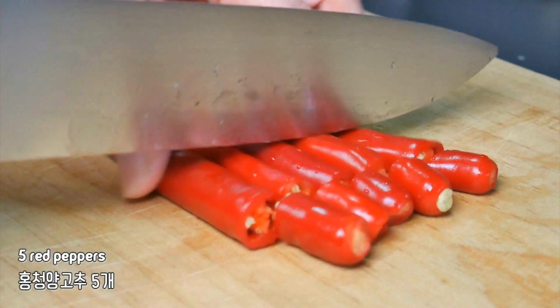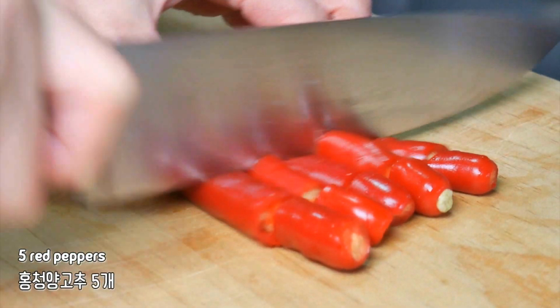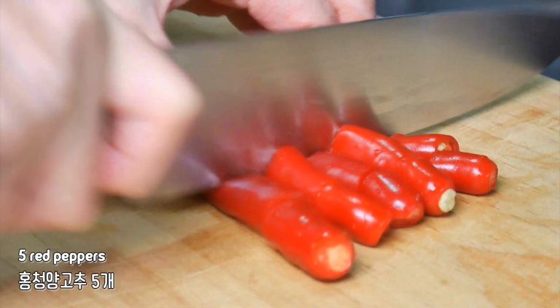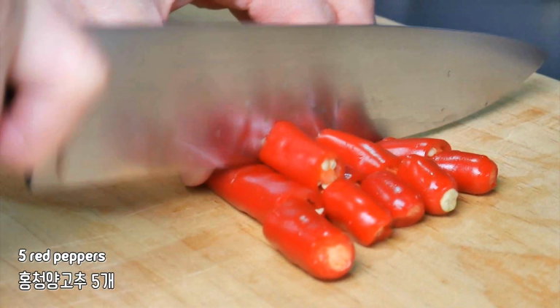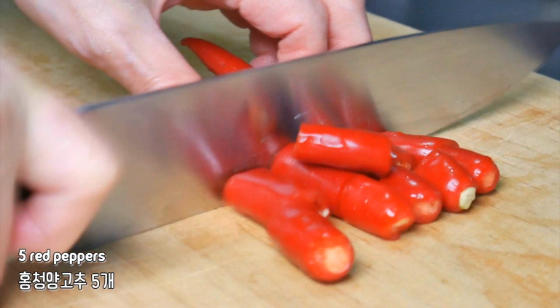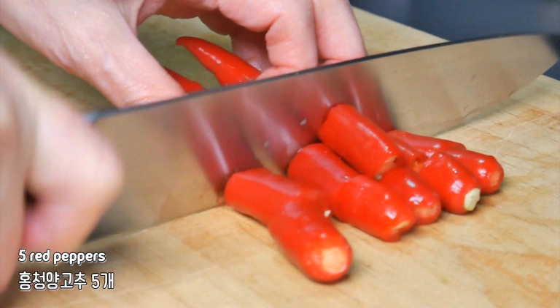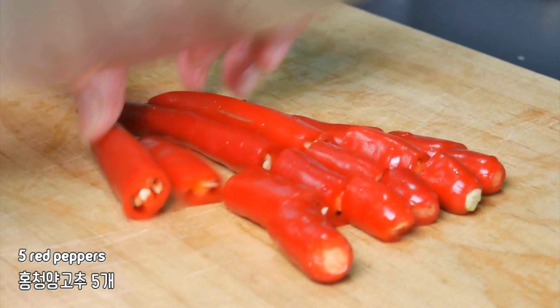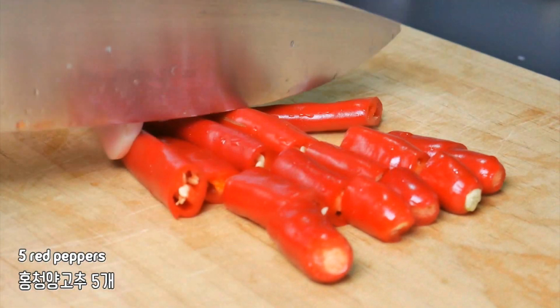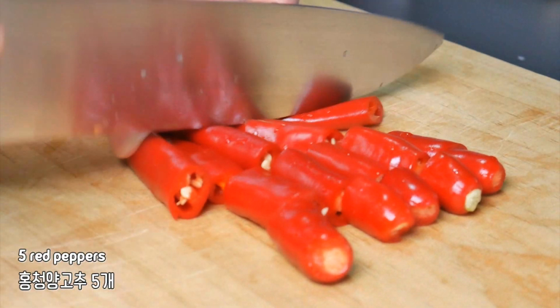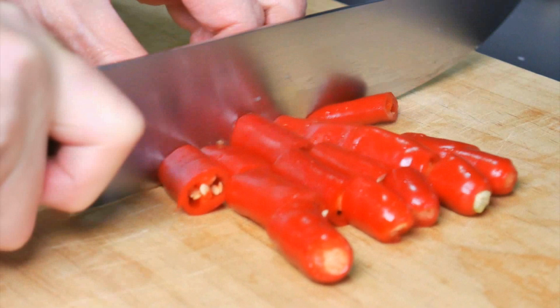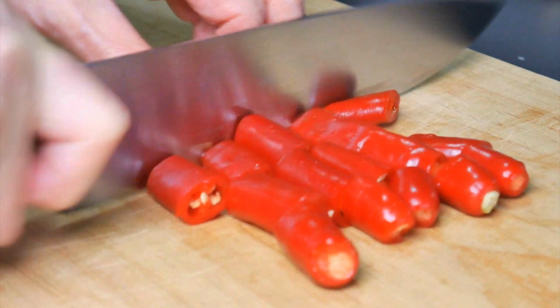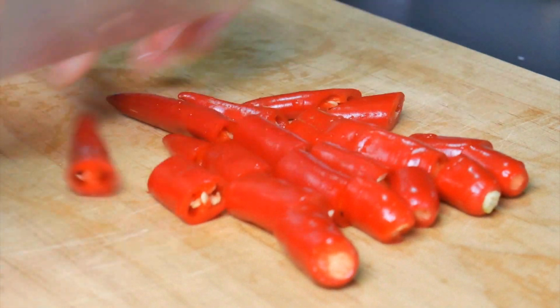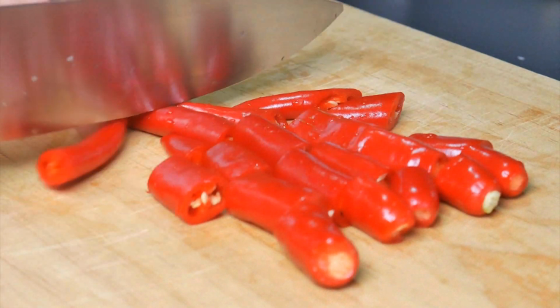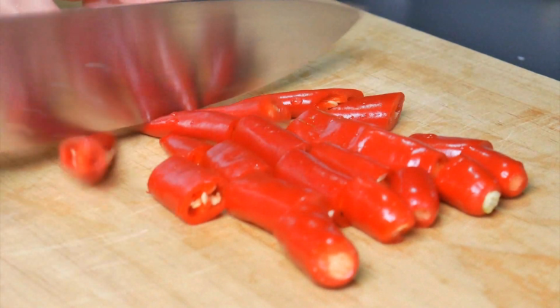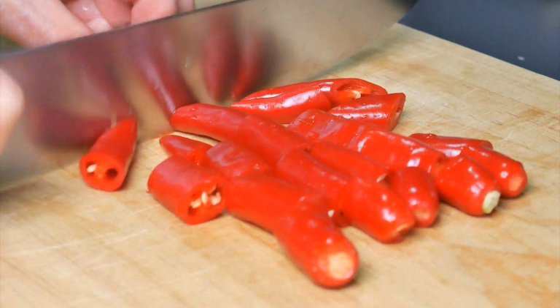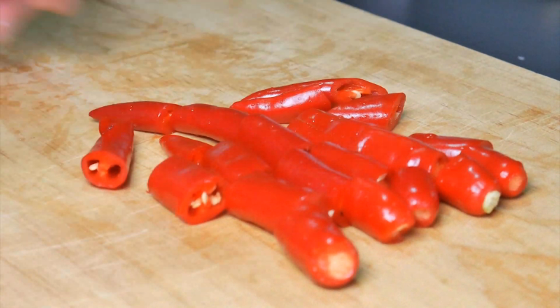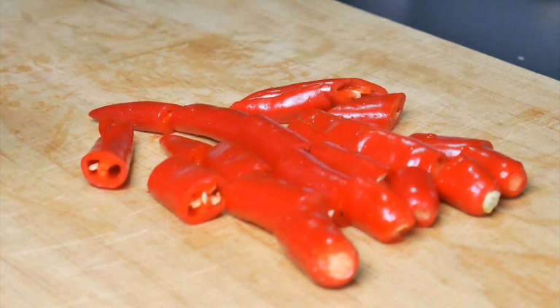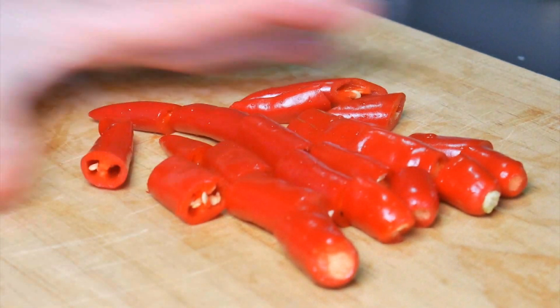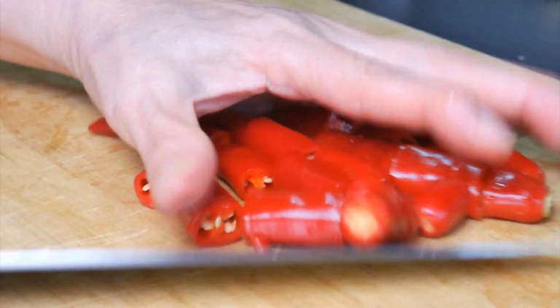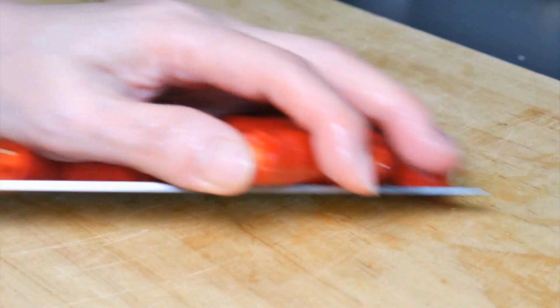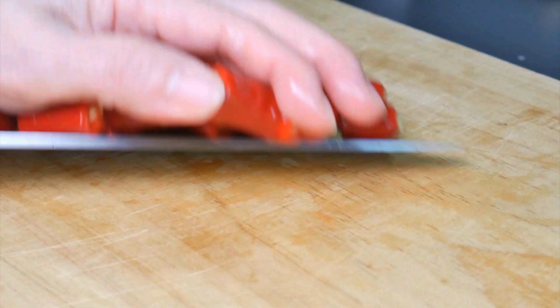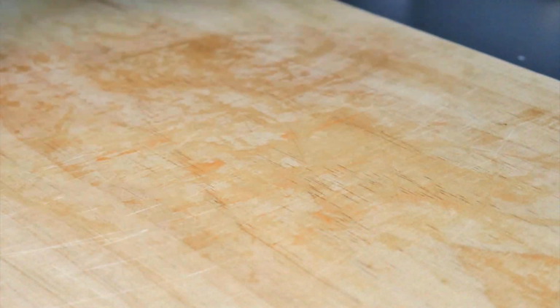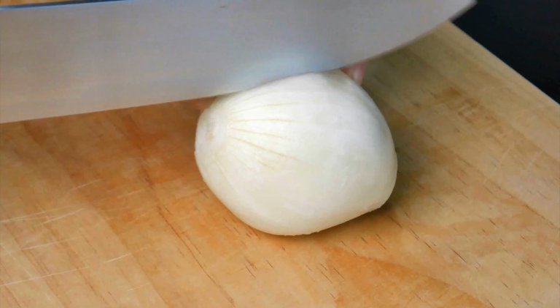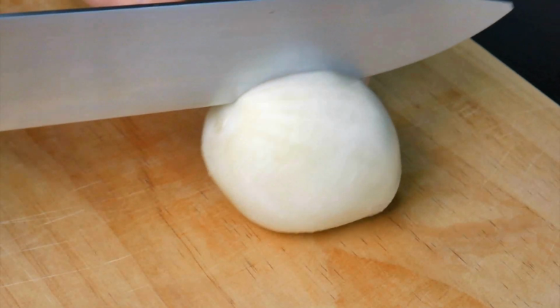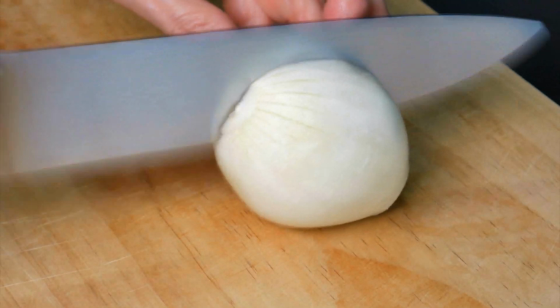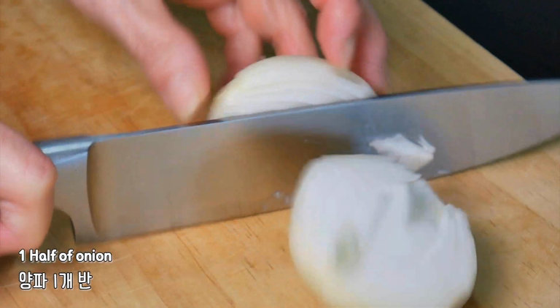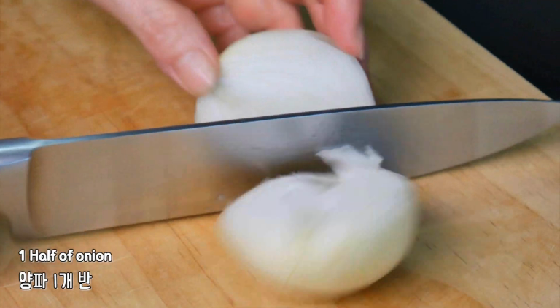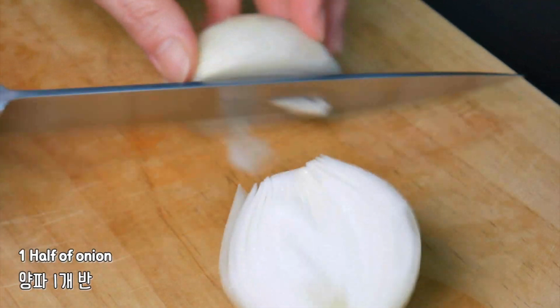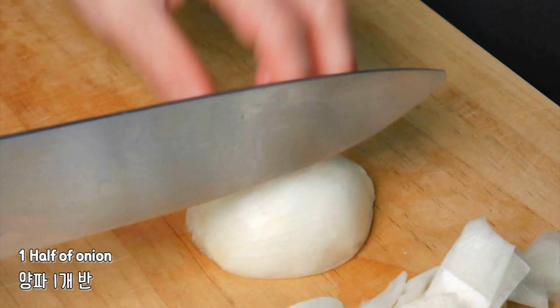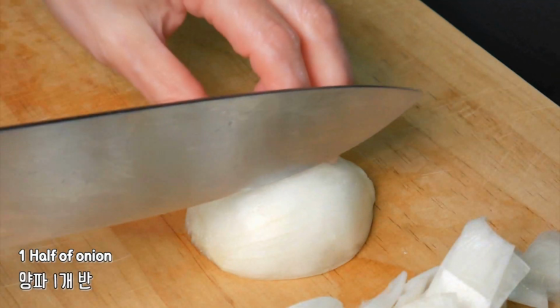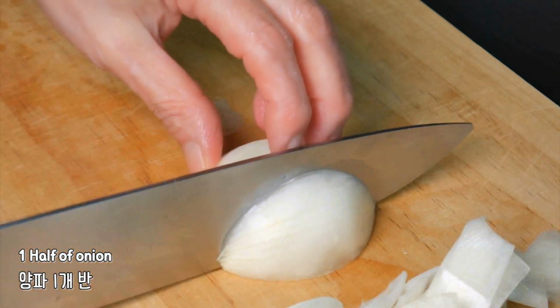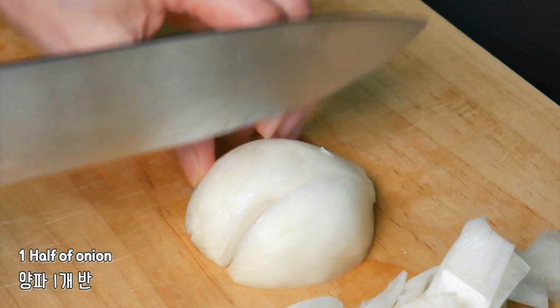I'm going to put this garlic in, and then pork chop. I'll let the onion part cook a little bit. I'll use a small piece of rice, and add a bit of black pepper on the back.